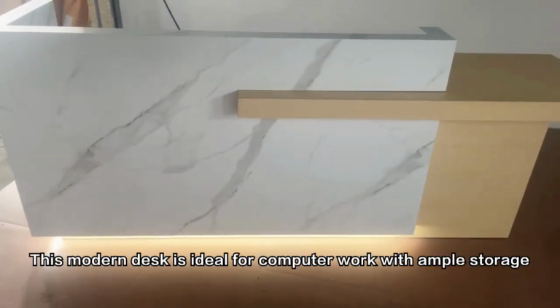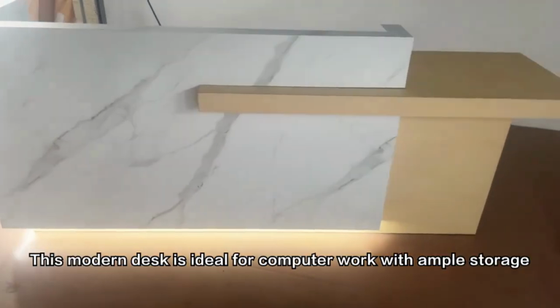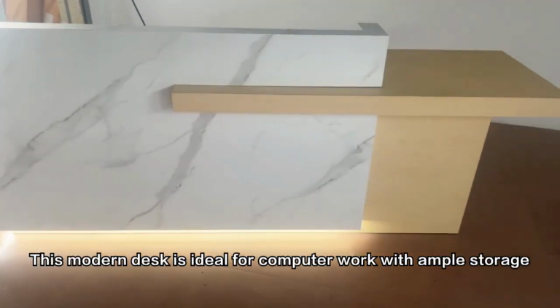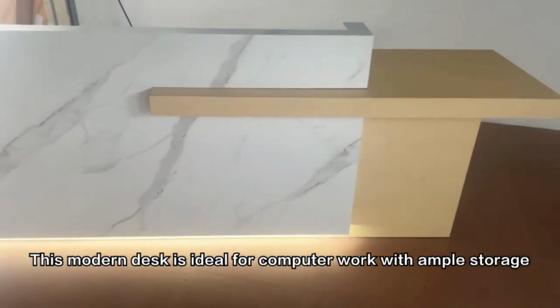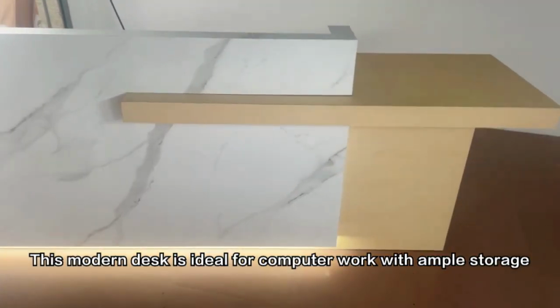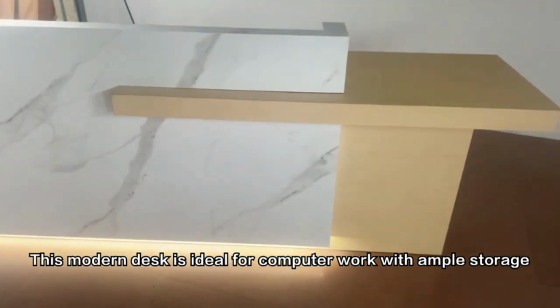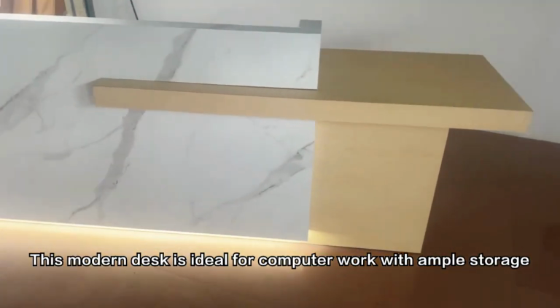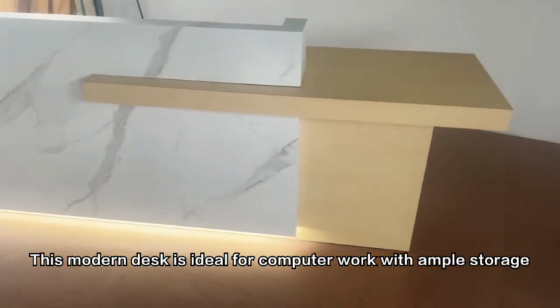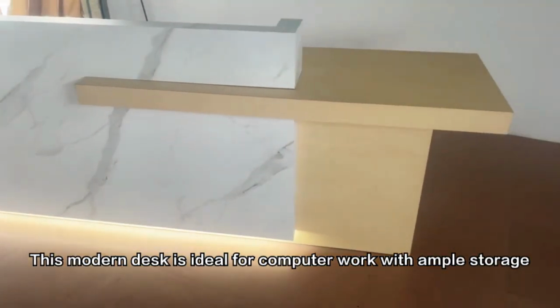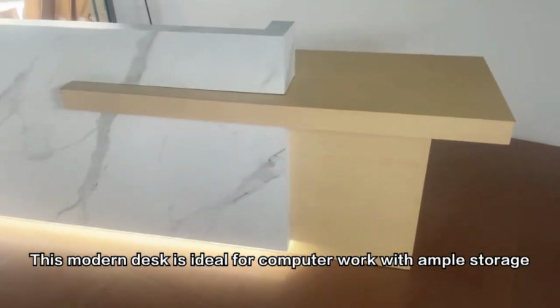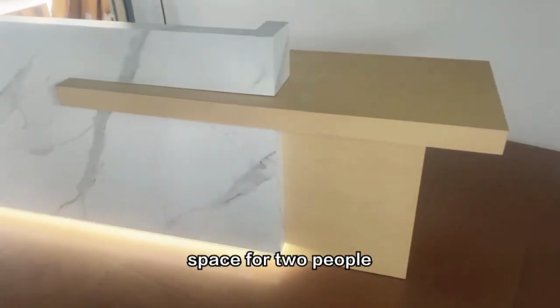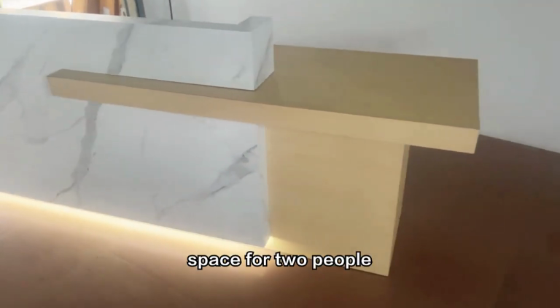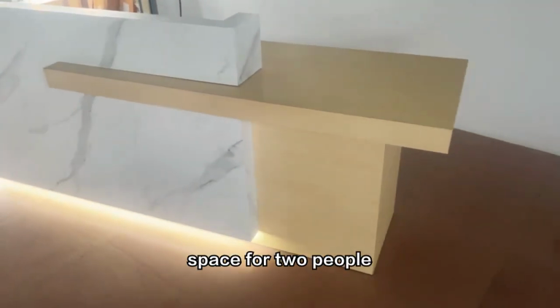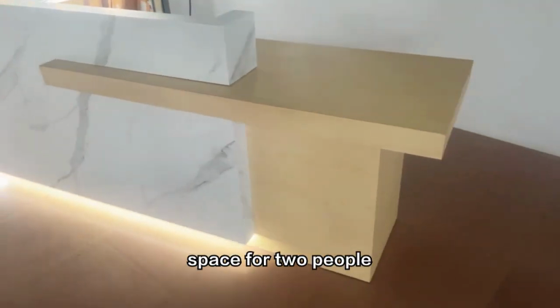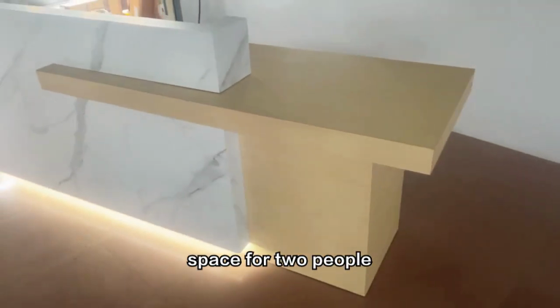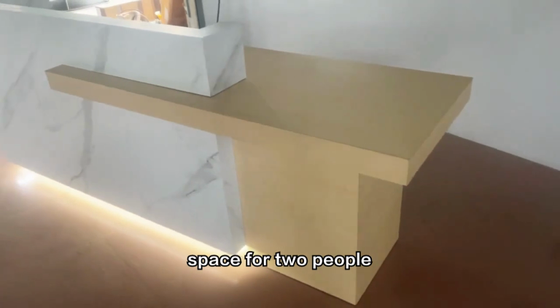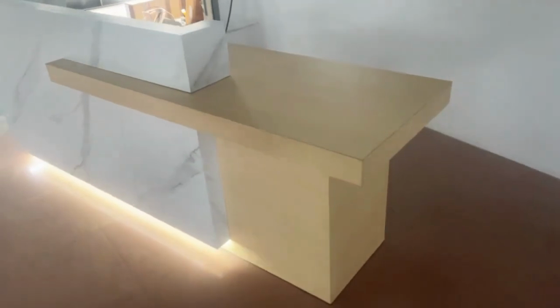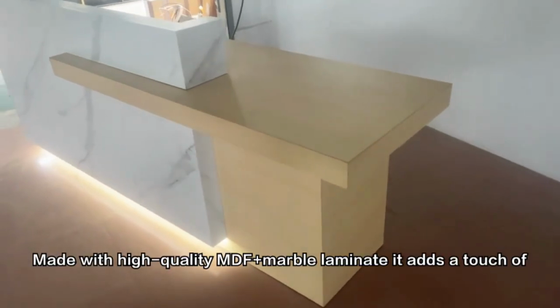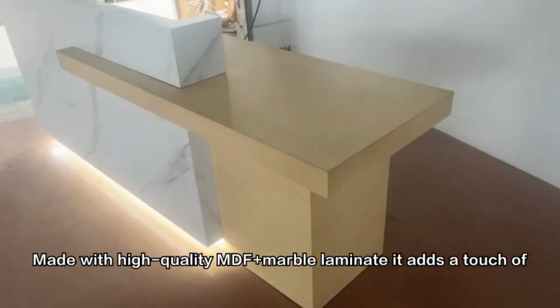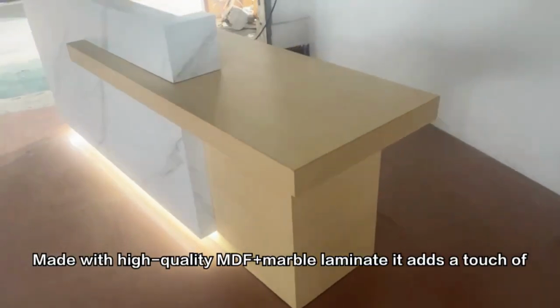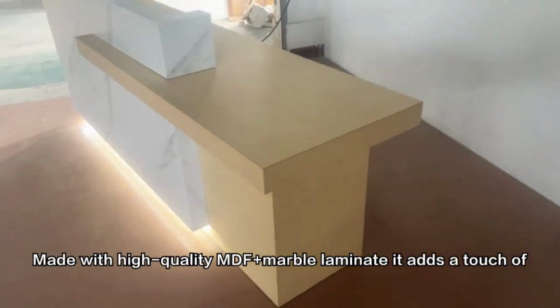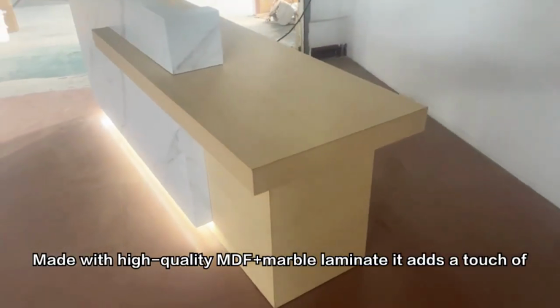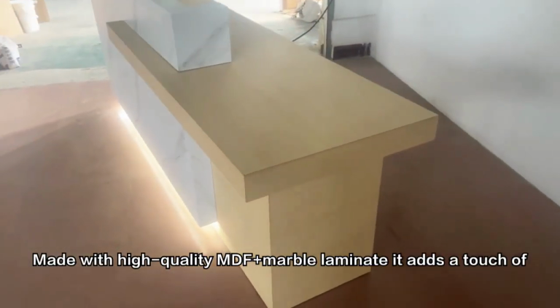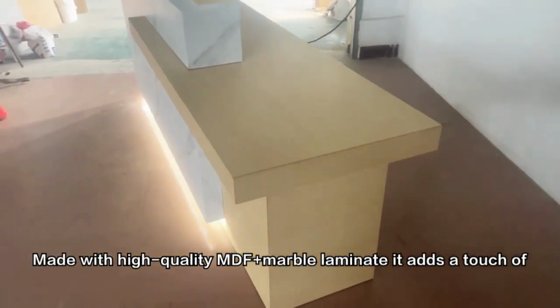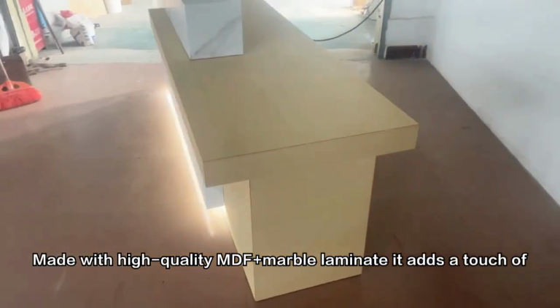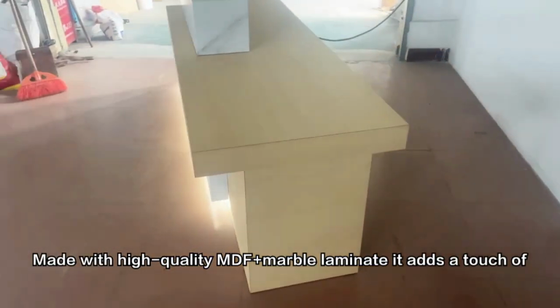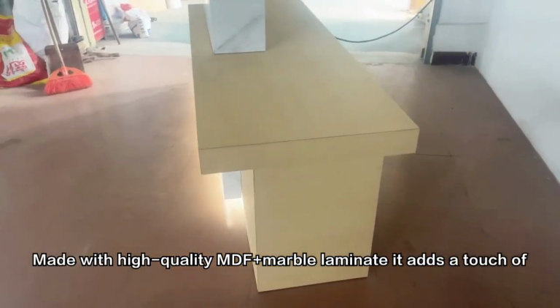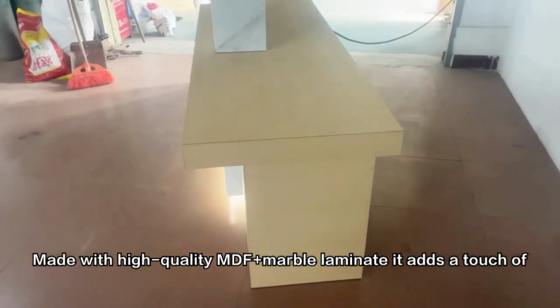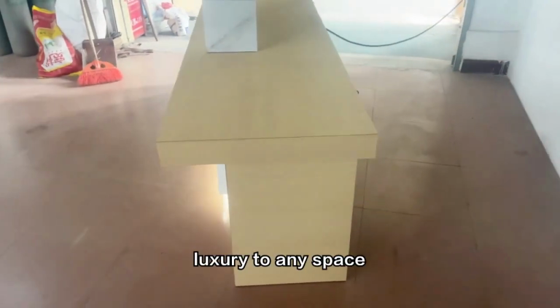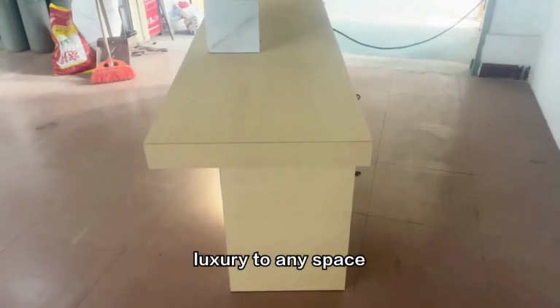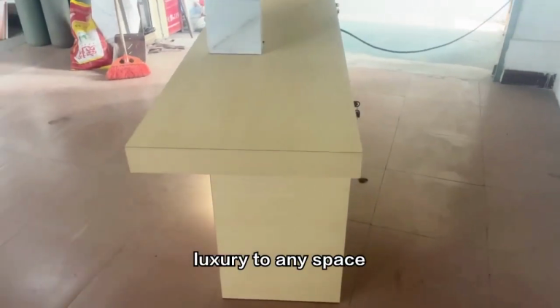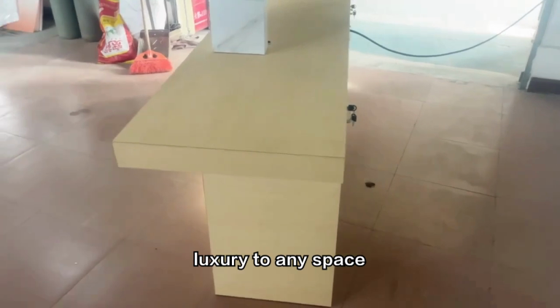This modern desk is ideal for computer work, with ample storage space for two people. Made with high-quality MDF plus marble laminate, it adds a touch of luxury to any space.